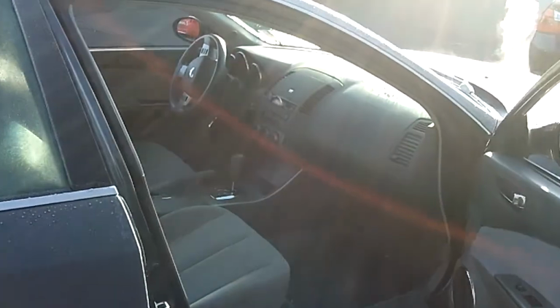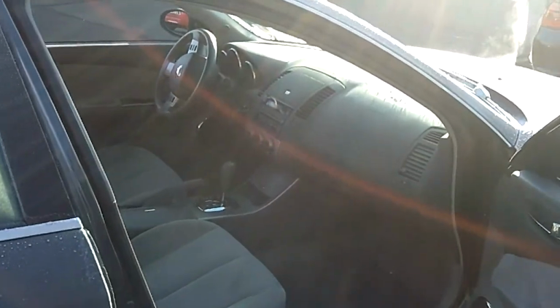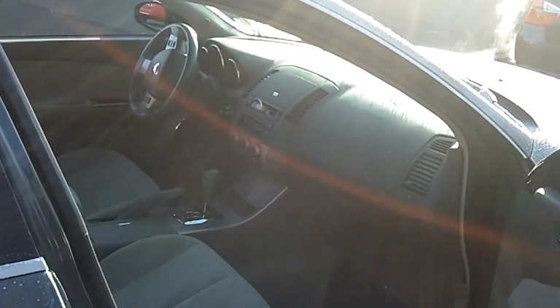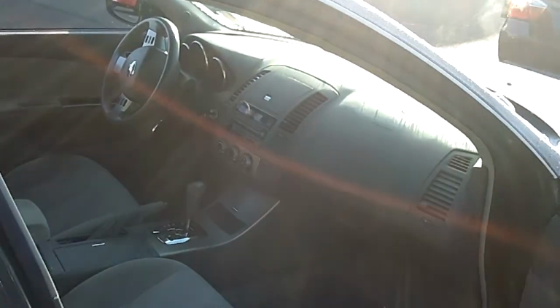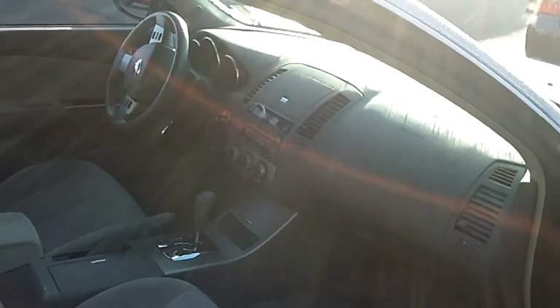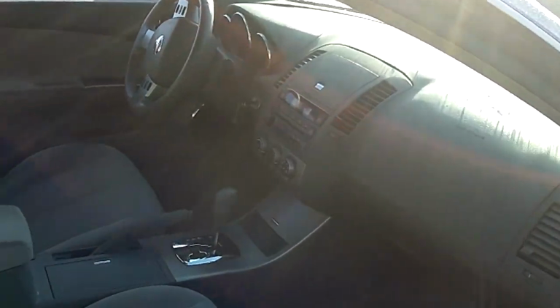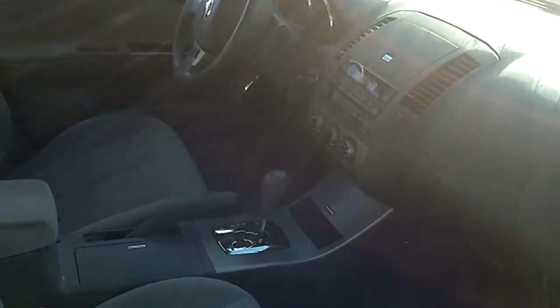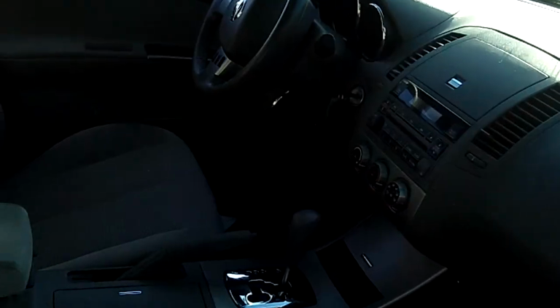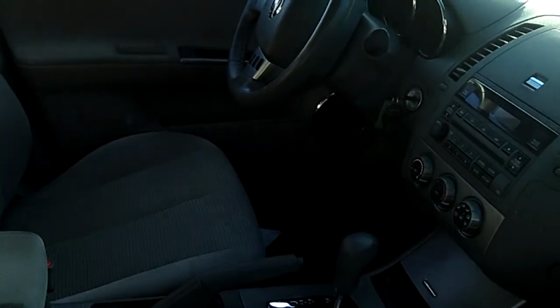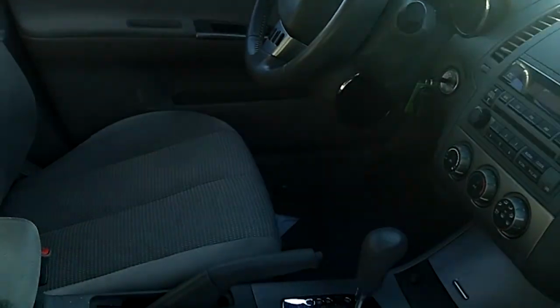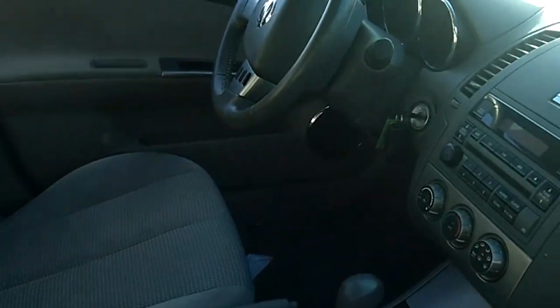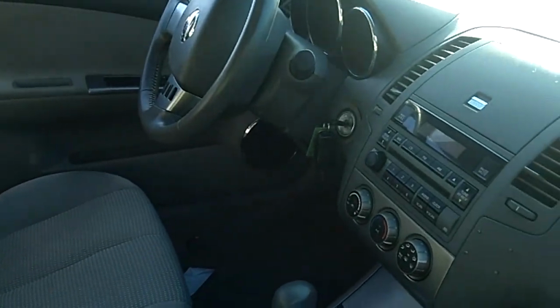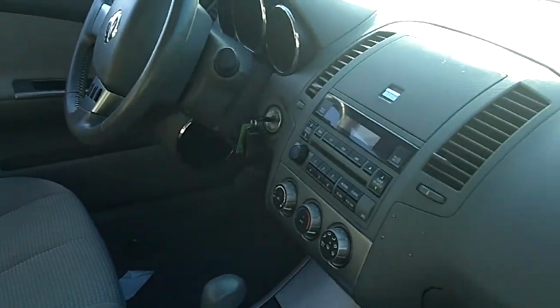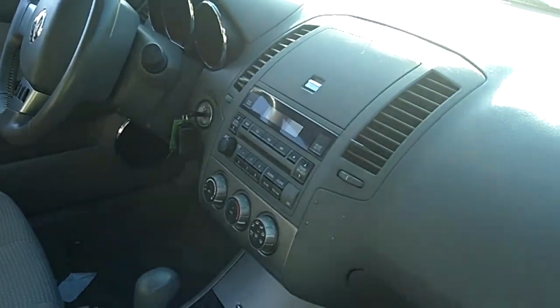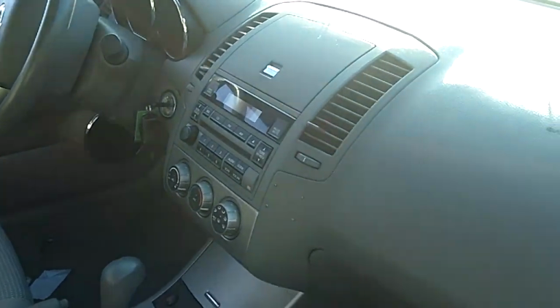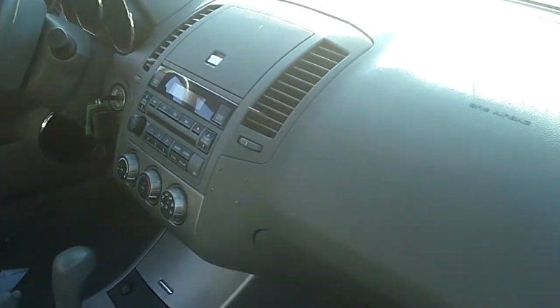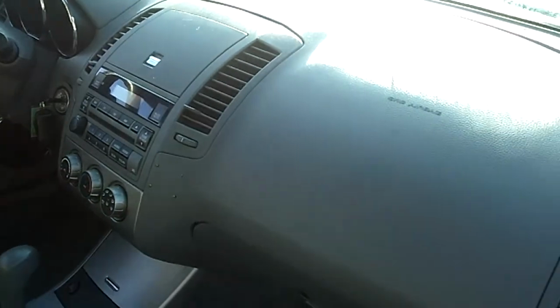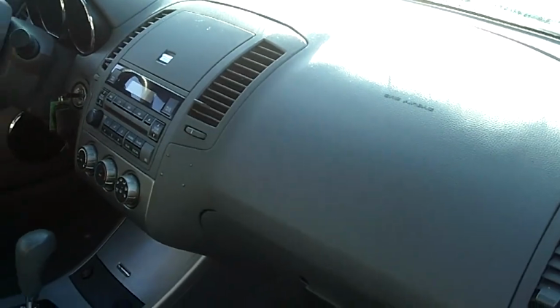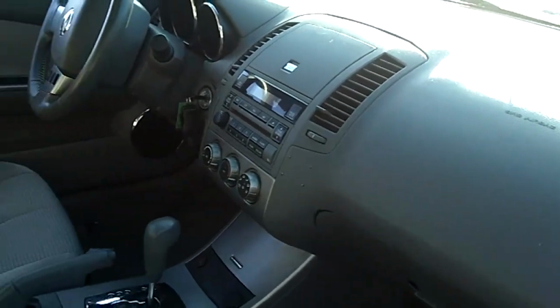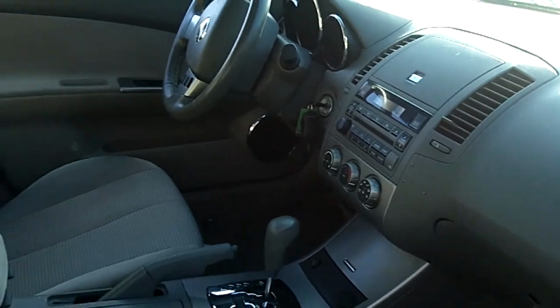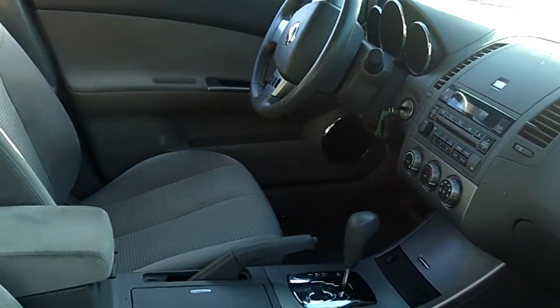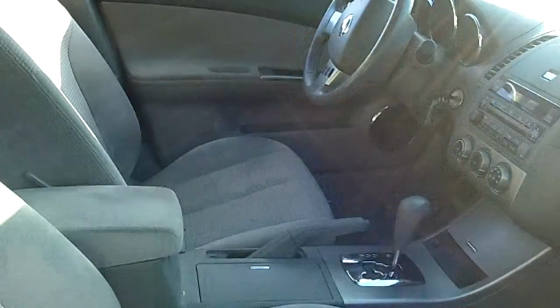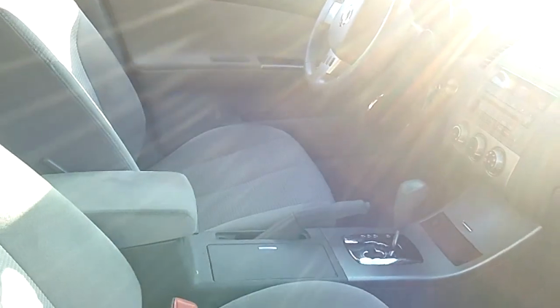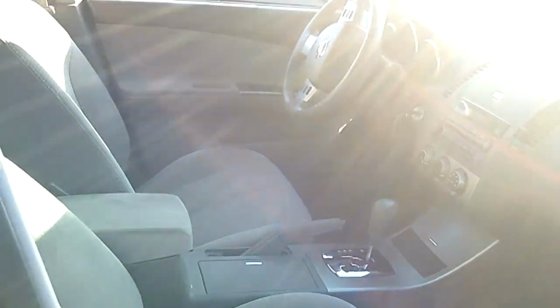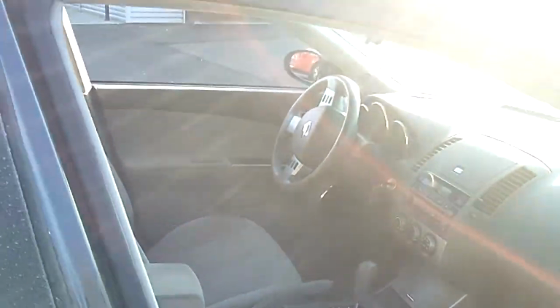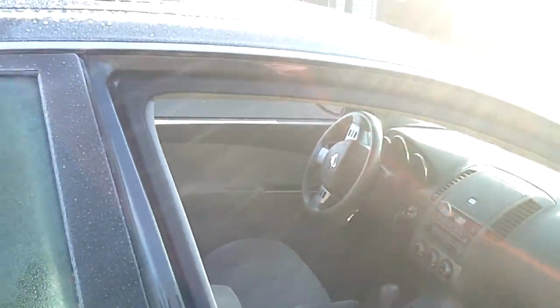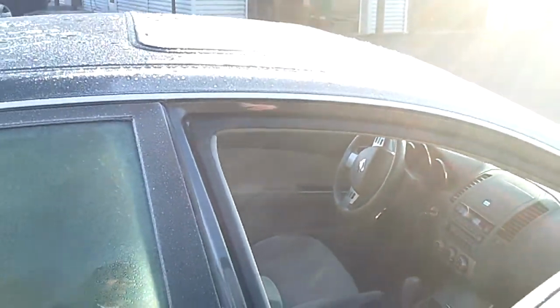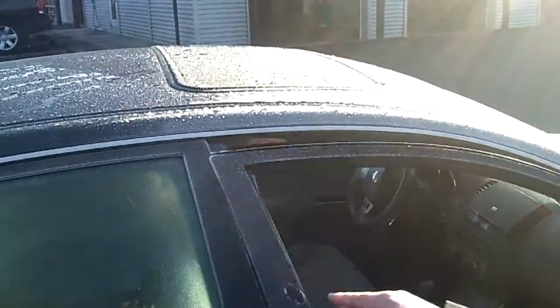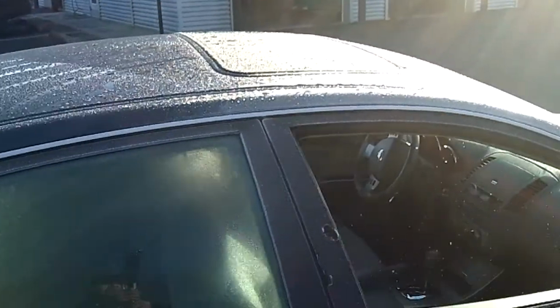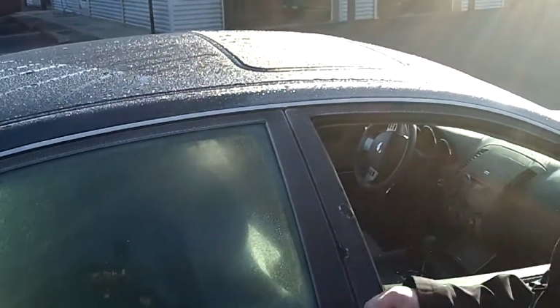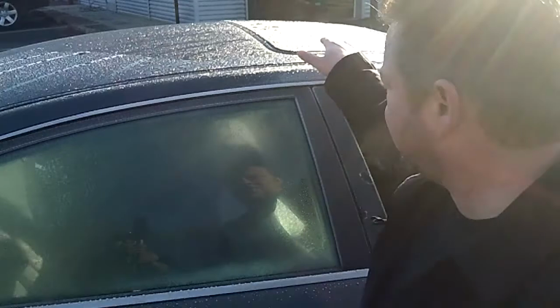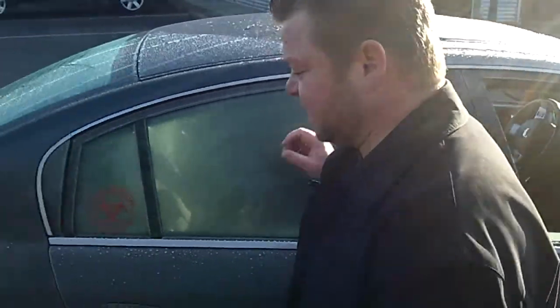This vehicle has not hit the detail department yet, so take notice of the interior condition — she will be spotless by the time you actually get to the dealership and see this vehicle. Low miles, automatic transmission, power windows, power locks, cruise control, moonroof.